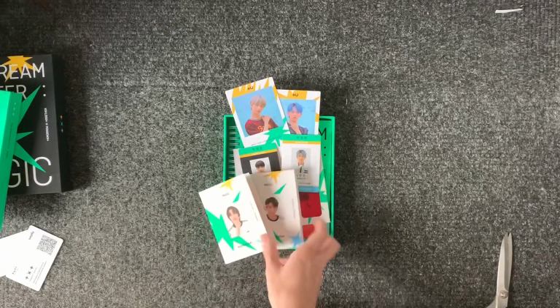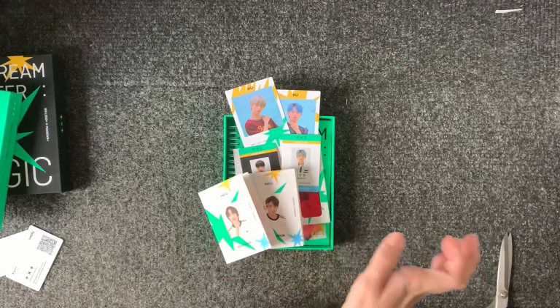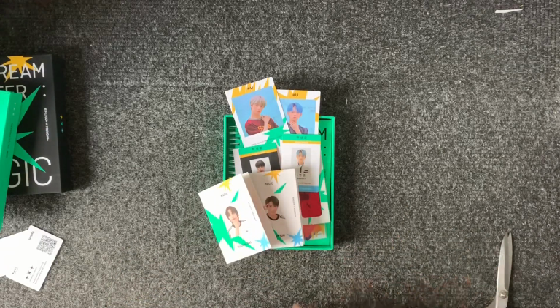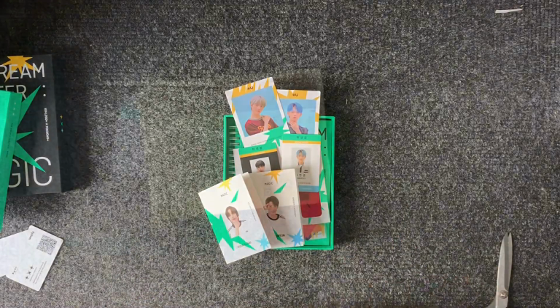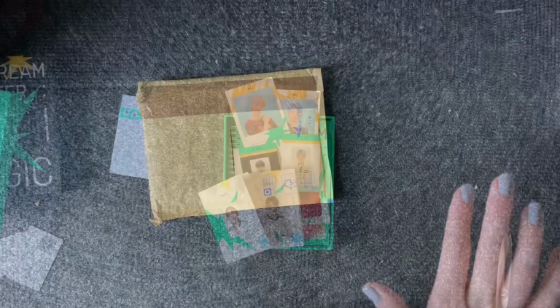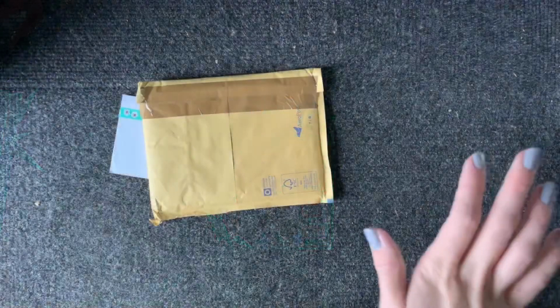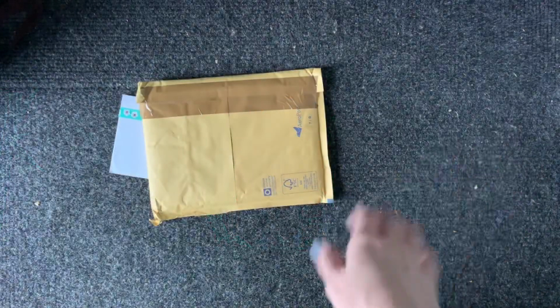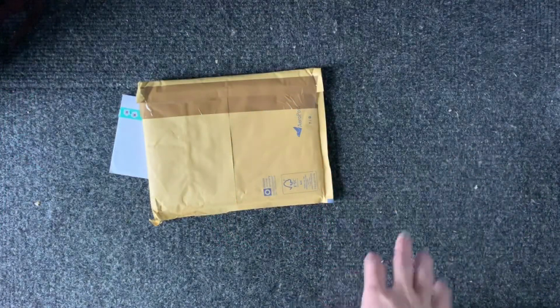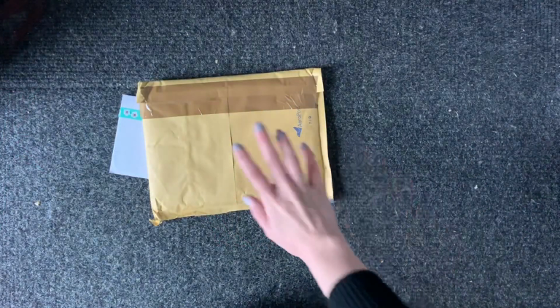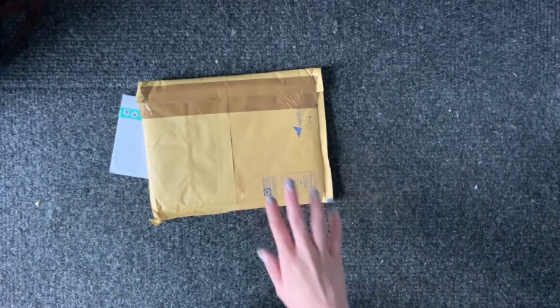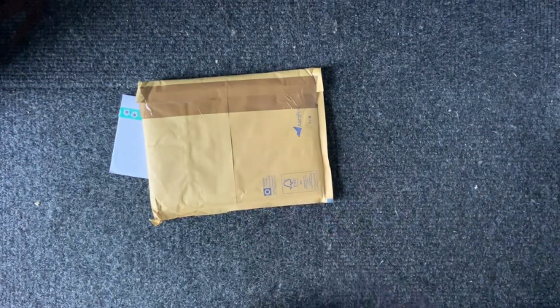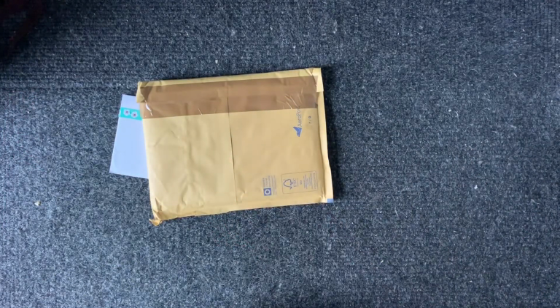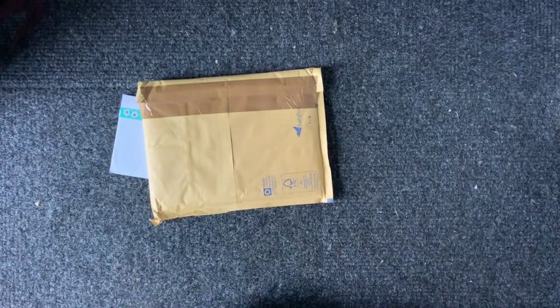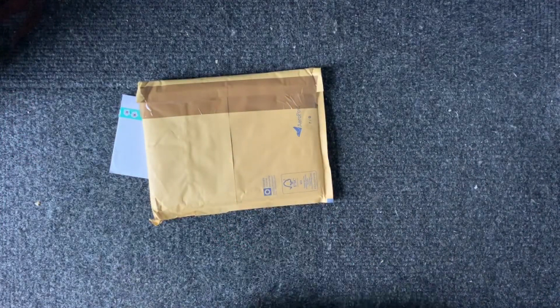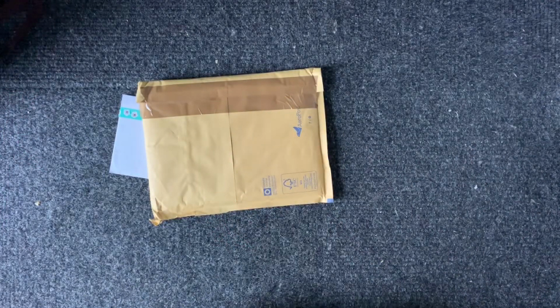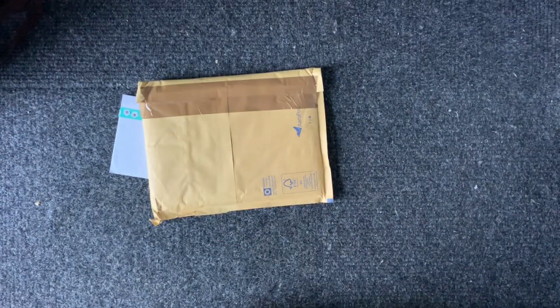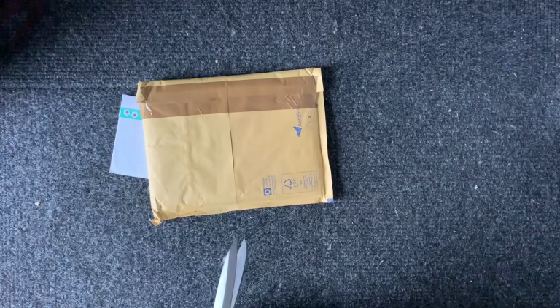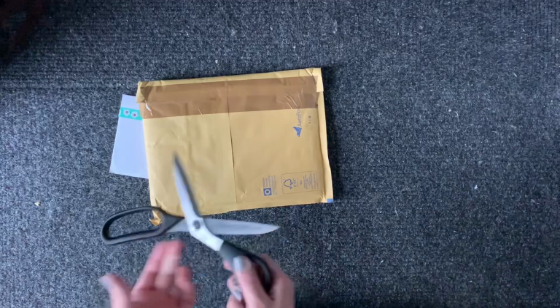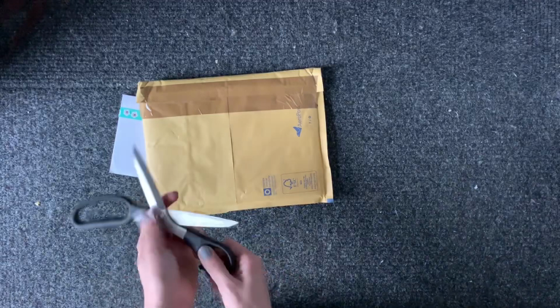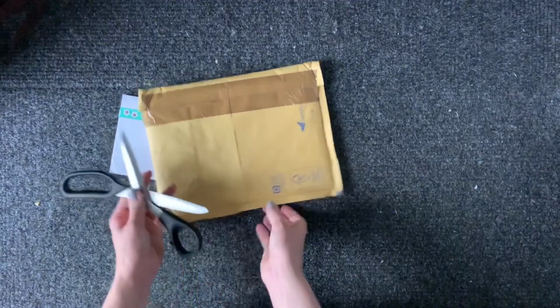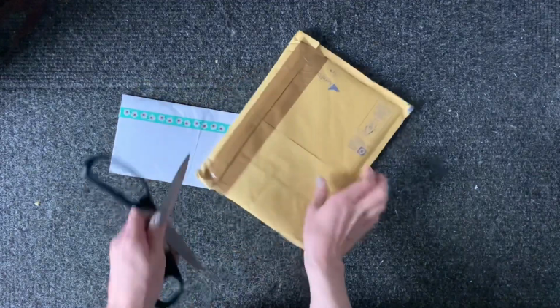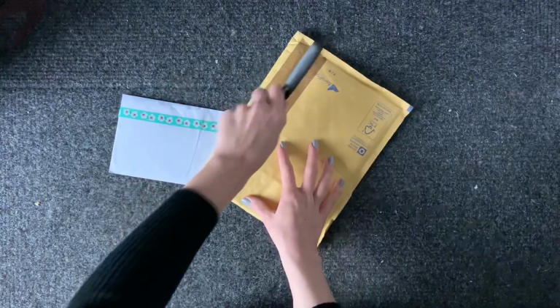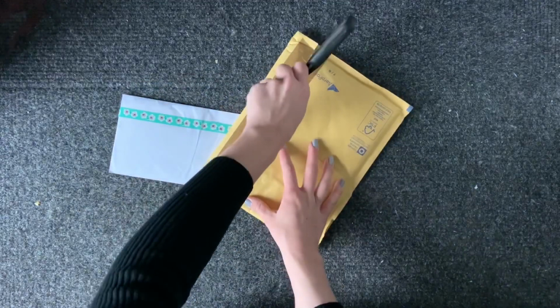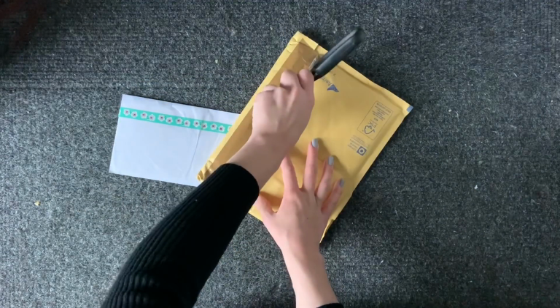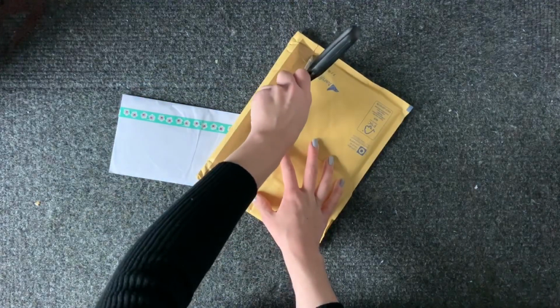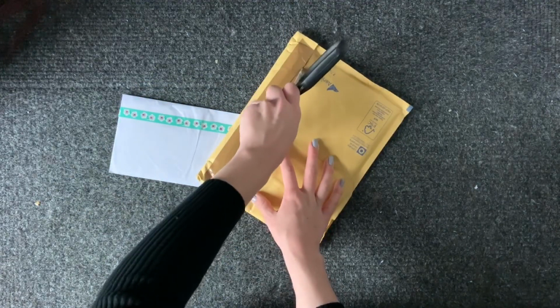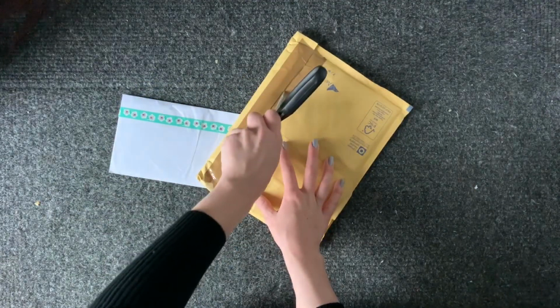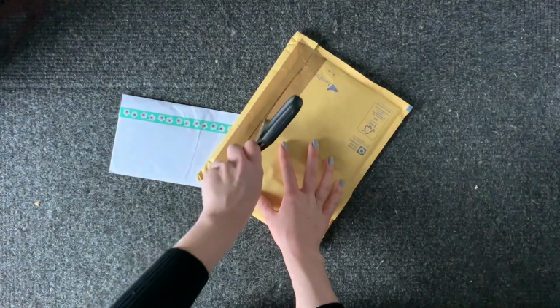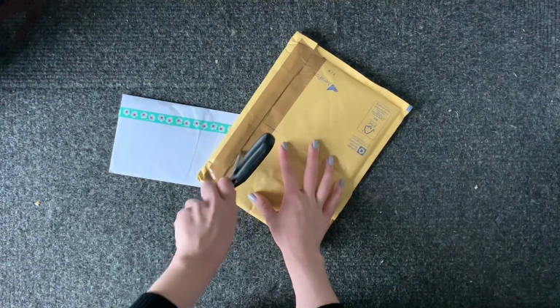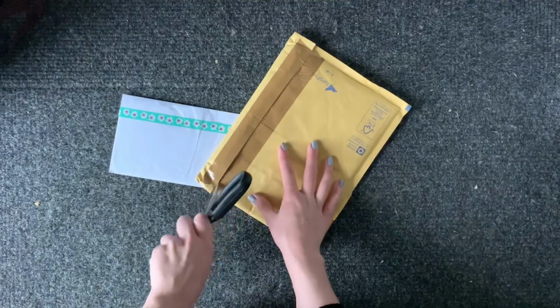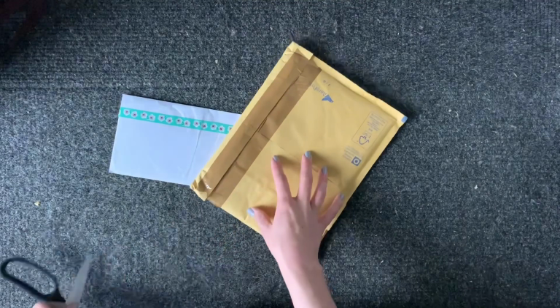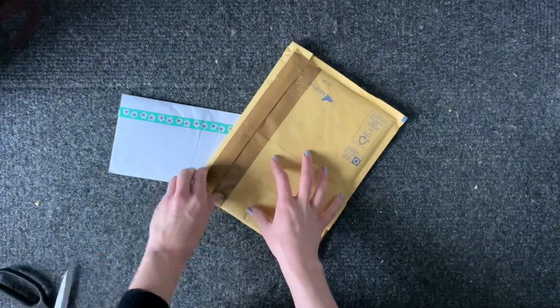Thanks for watching, see you in the next clip. So for today's clip I just have two envelopes, because all my mail recently seems to be getting lost, which is super fun. I have stuff that was sent about two weeks ago from Germany, and things from Germany normally take a couple of days.